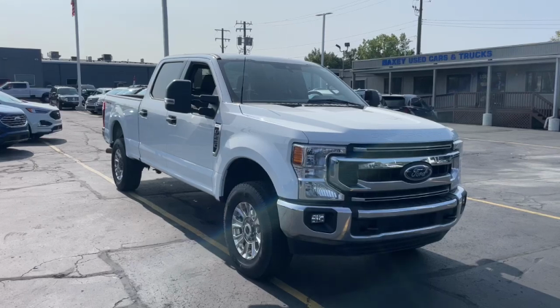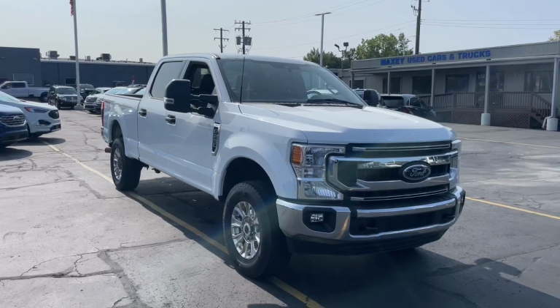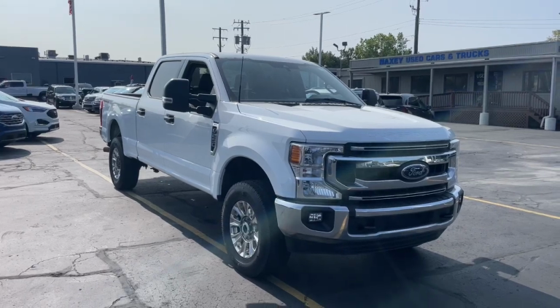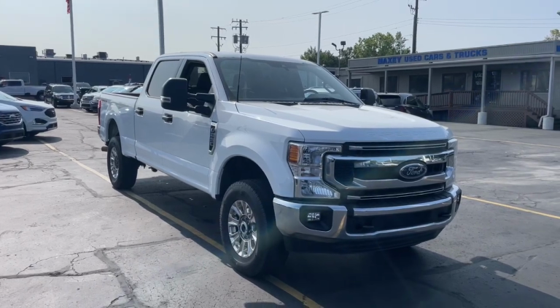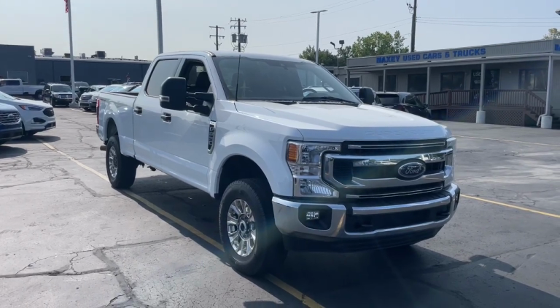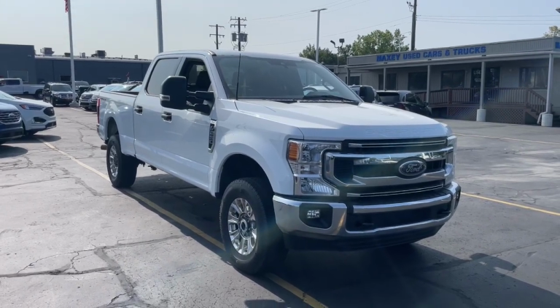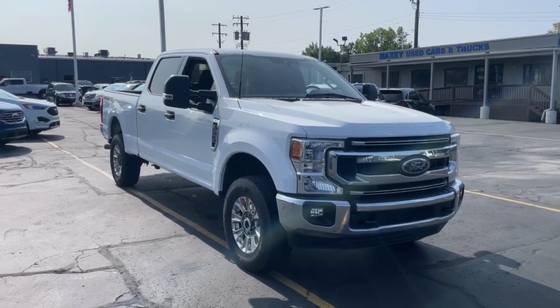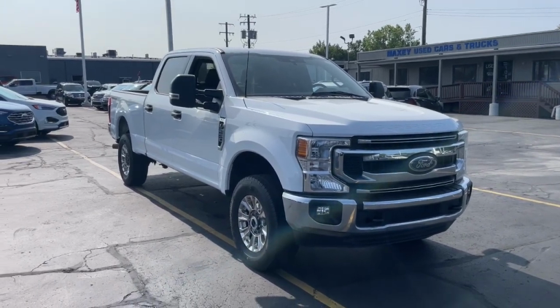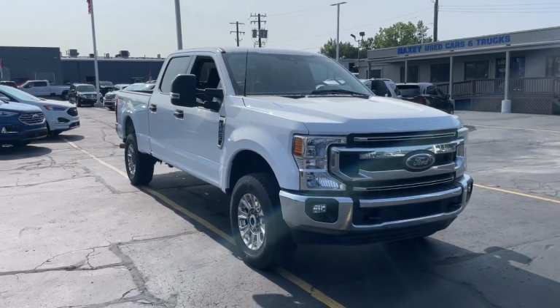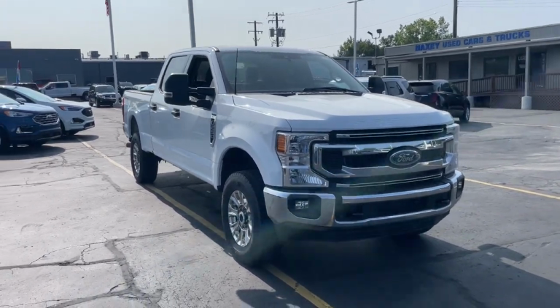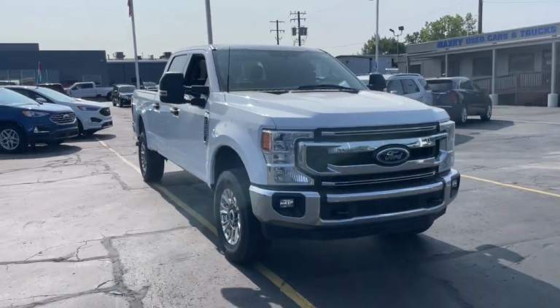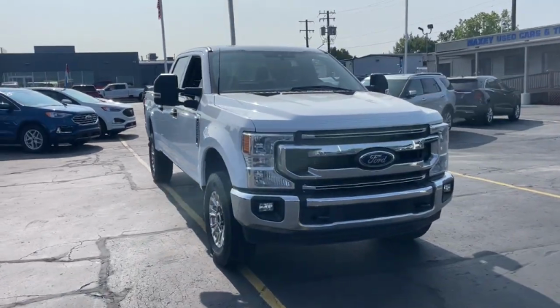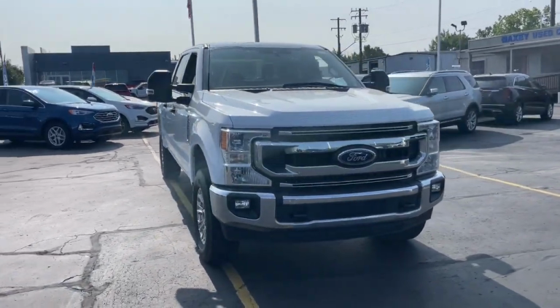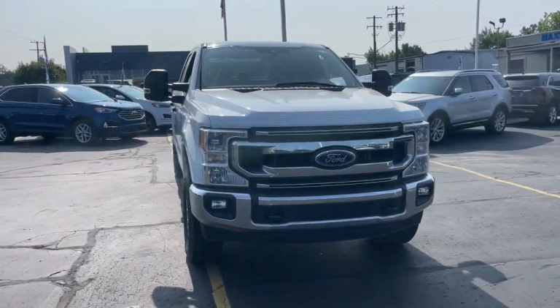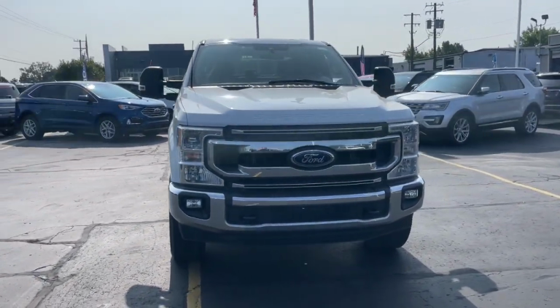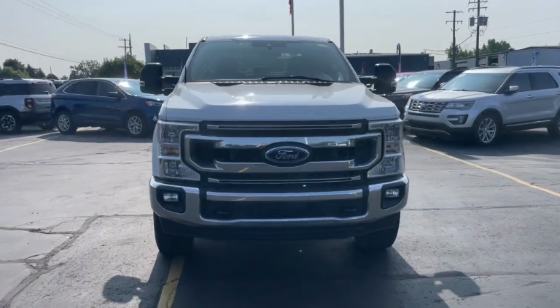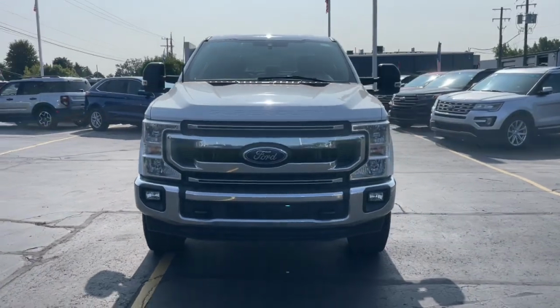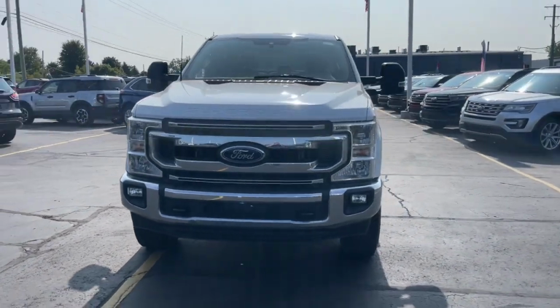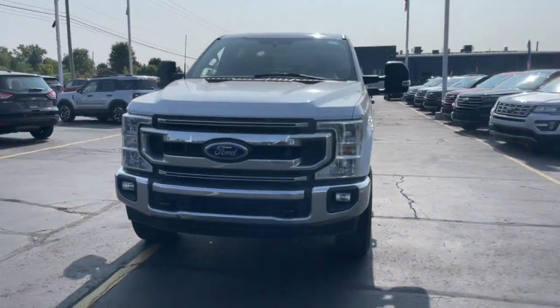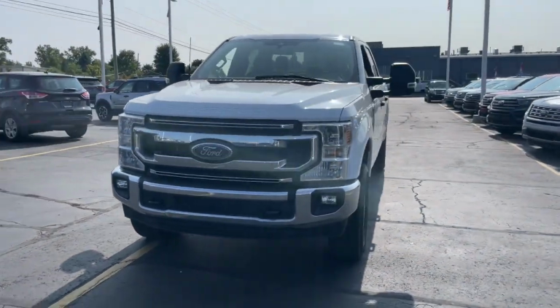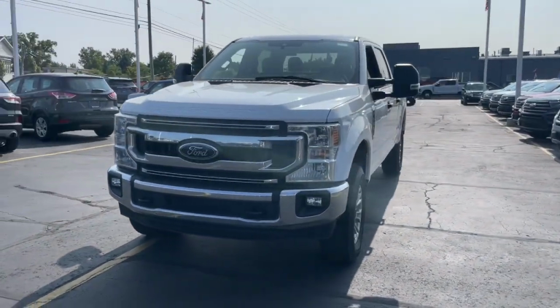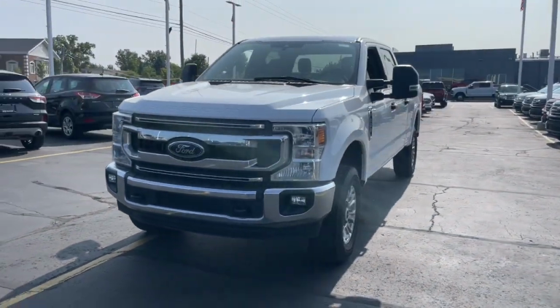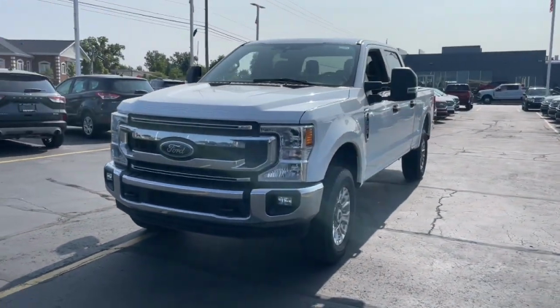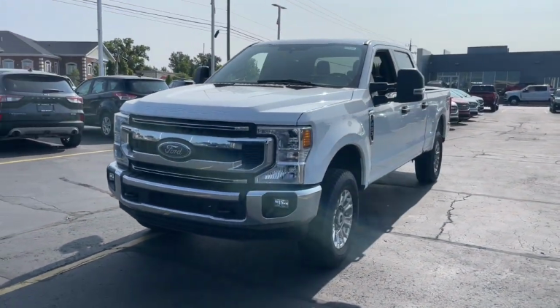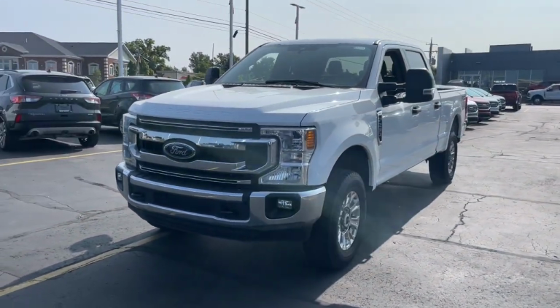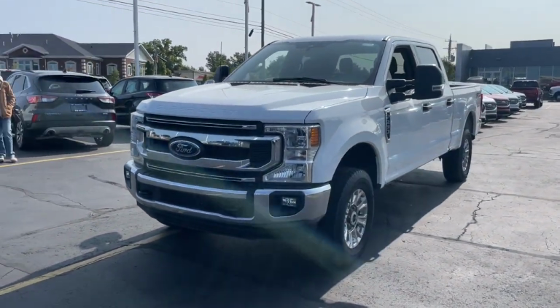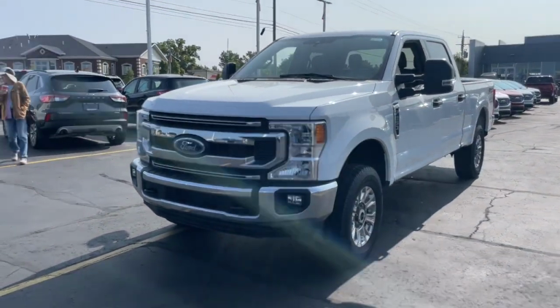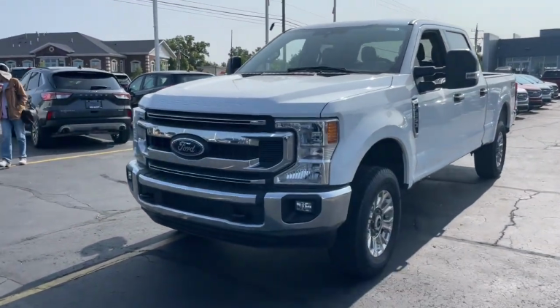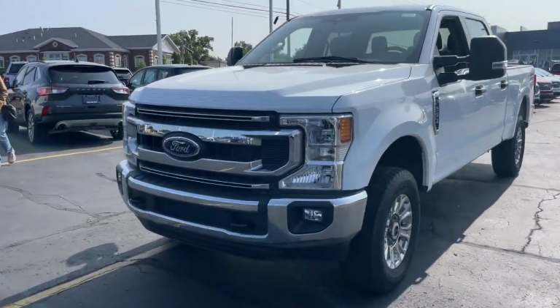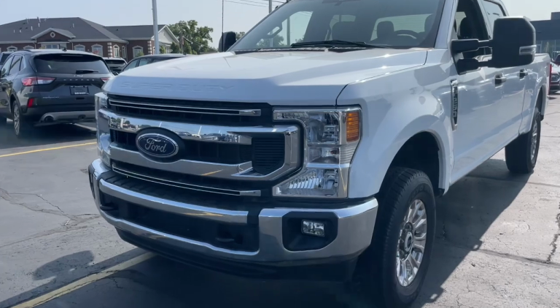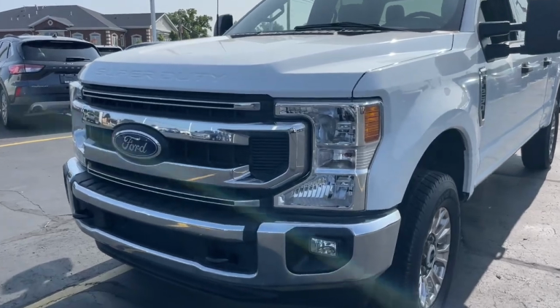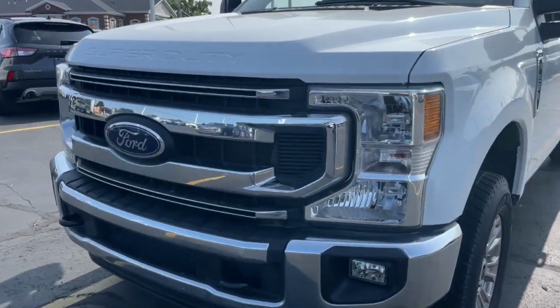Enjoy the view of this 2022 Ford F-250. This vehicle is an outstanding buy with fewer than 10,000 miles on the odometer. Get the full-size pickup you can count on.